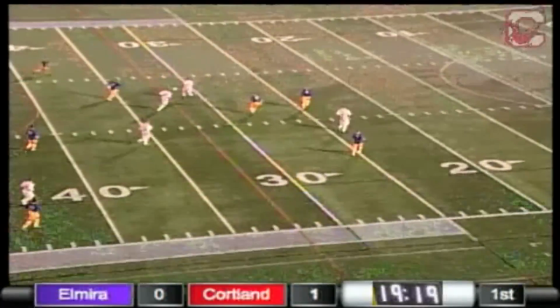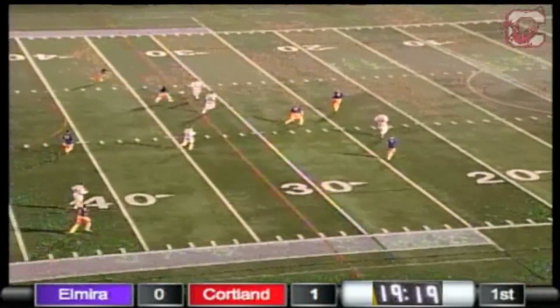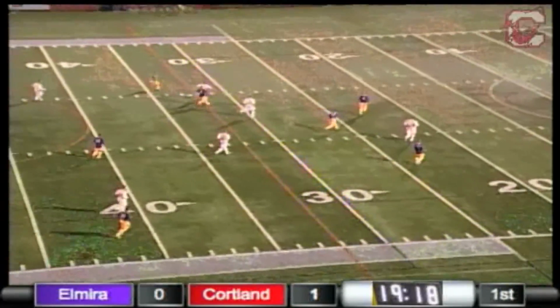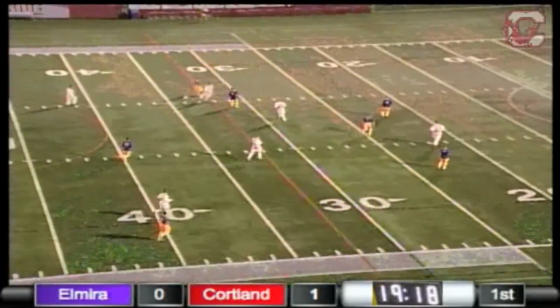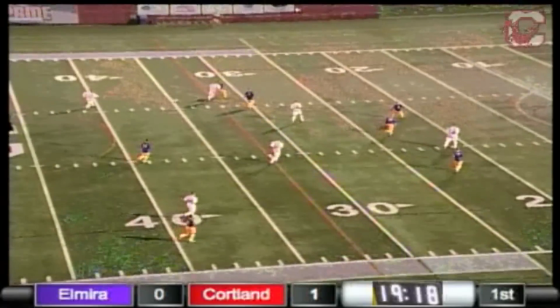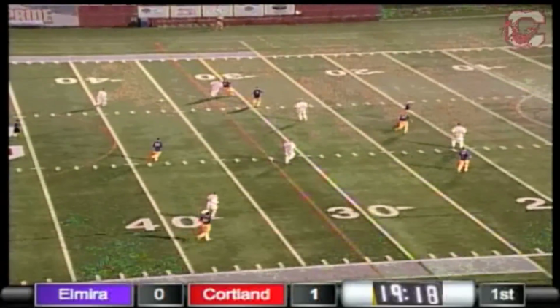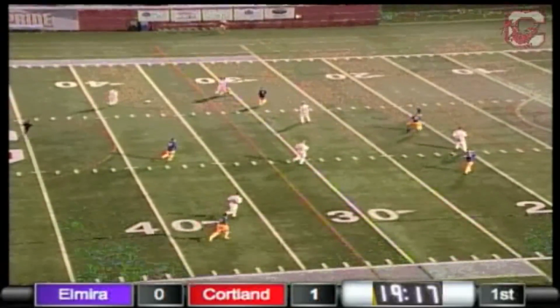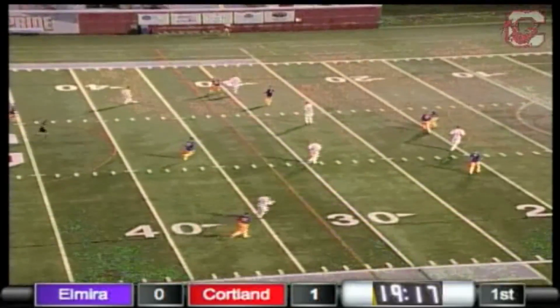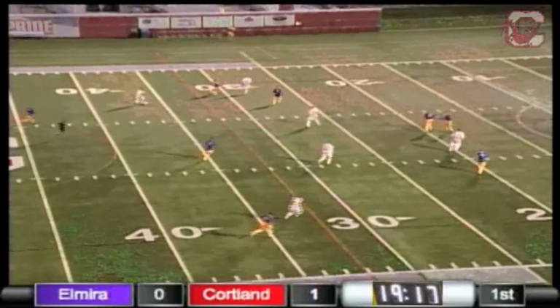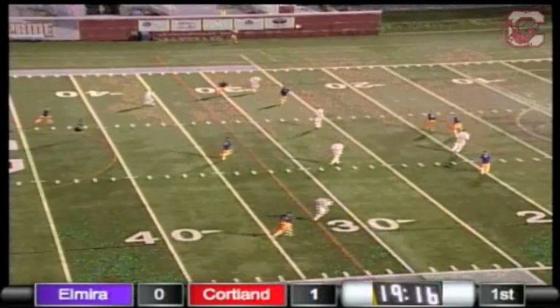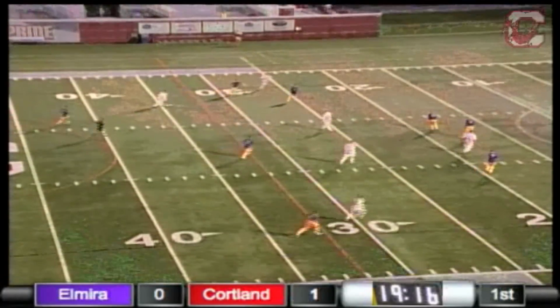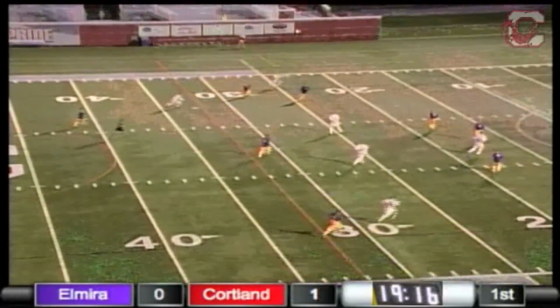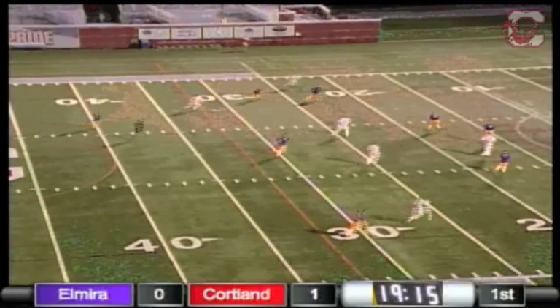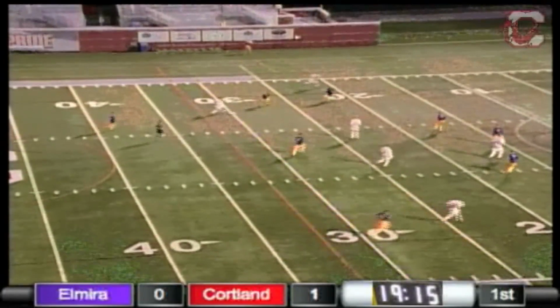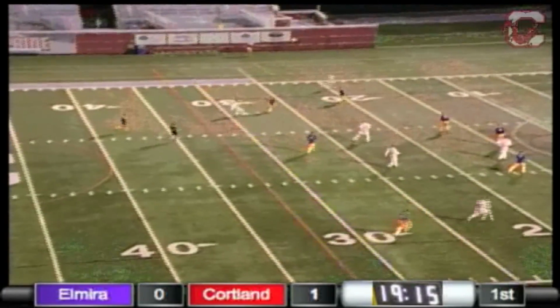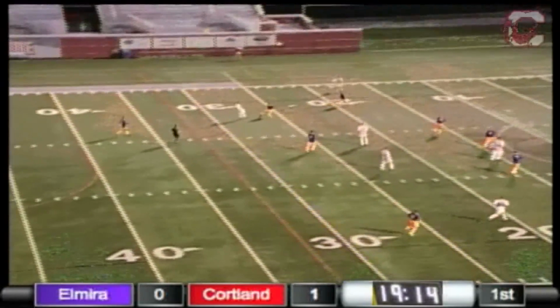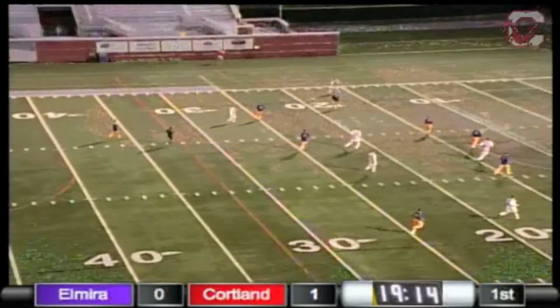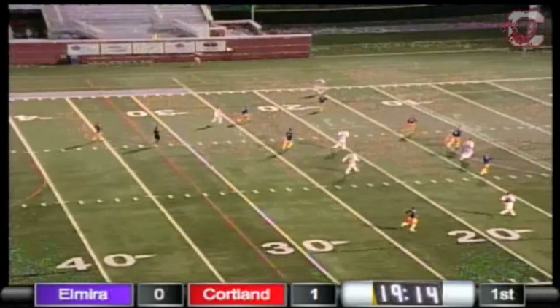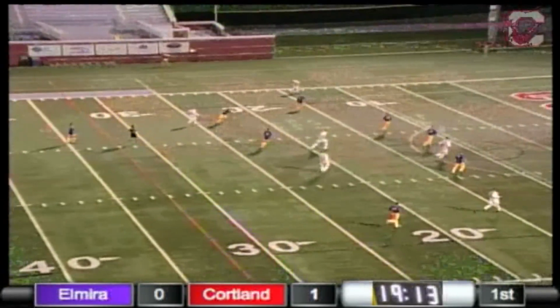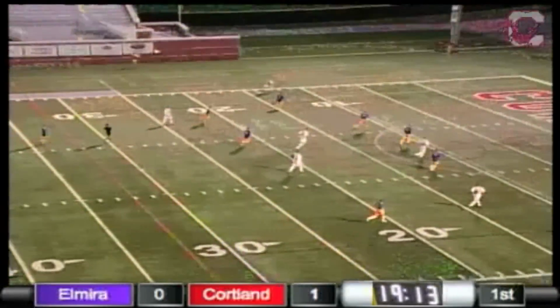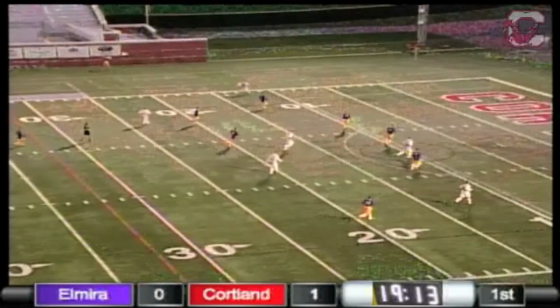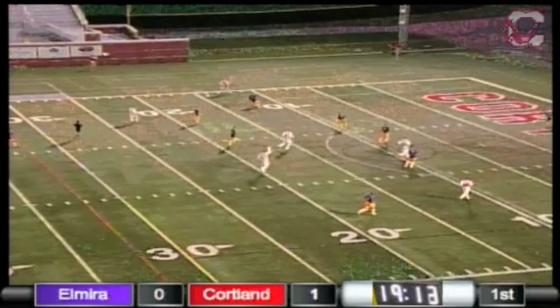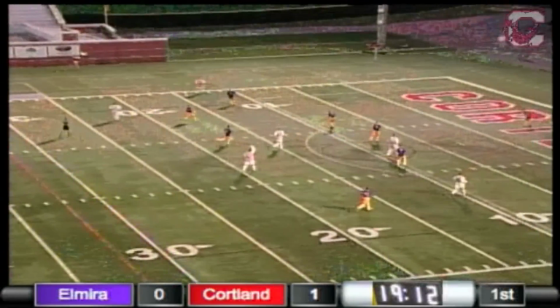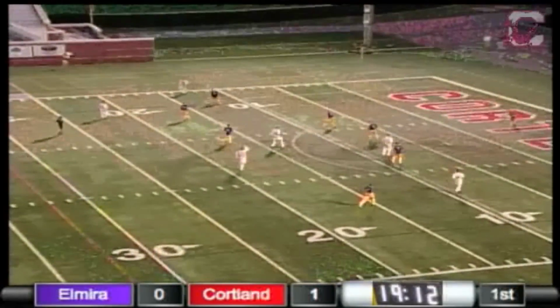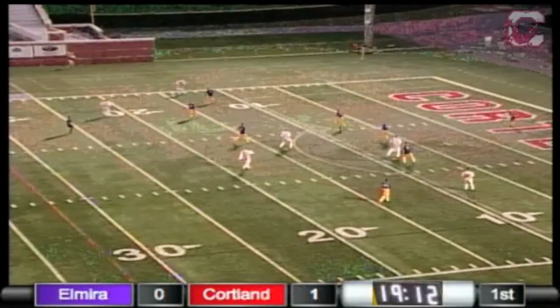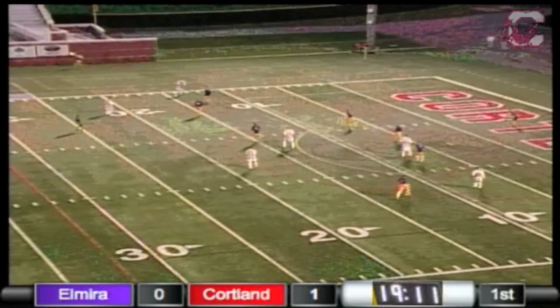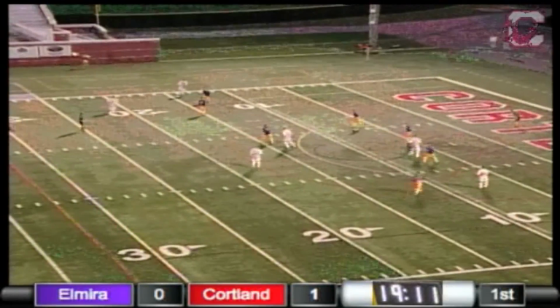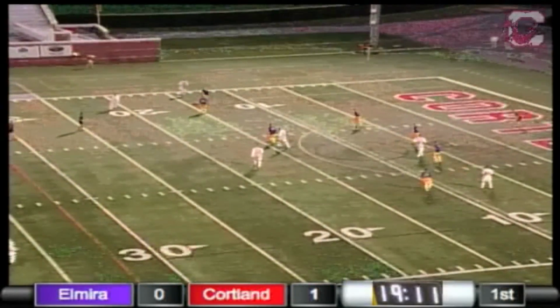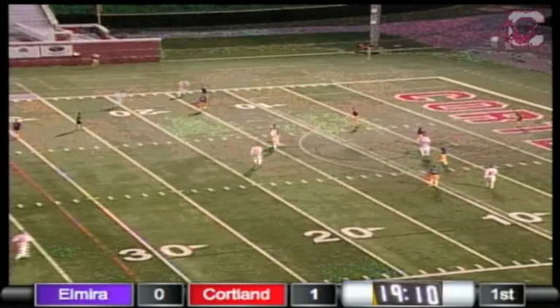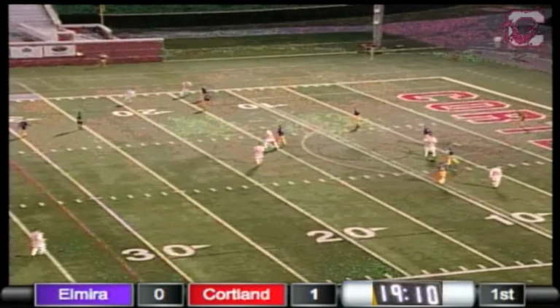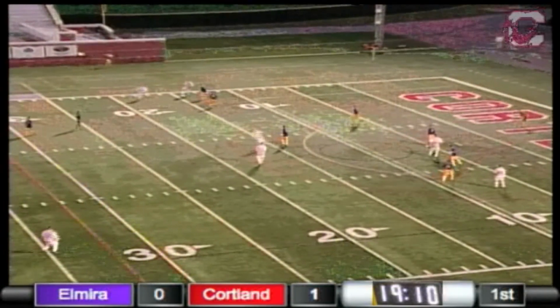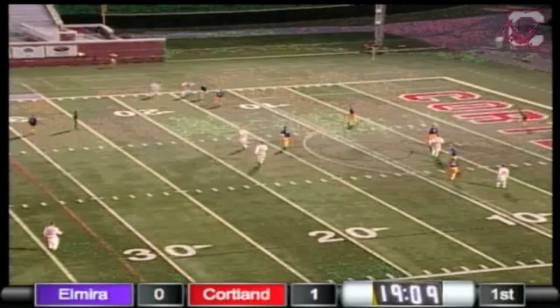A good run, checking back to the ball, as the Red Dragons look to find goal number two.